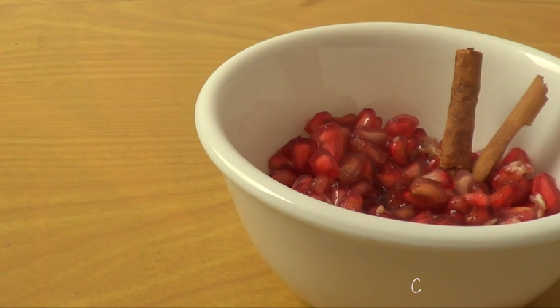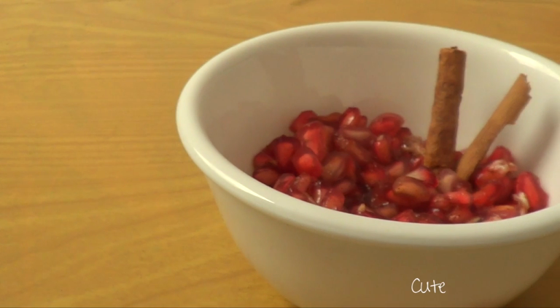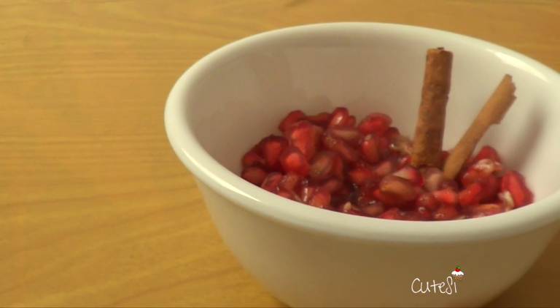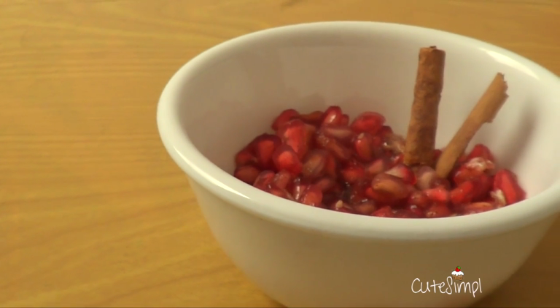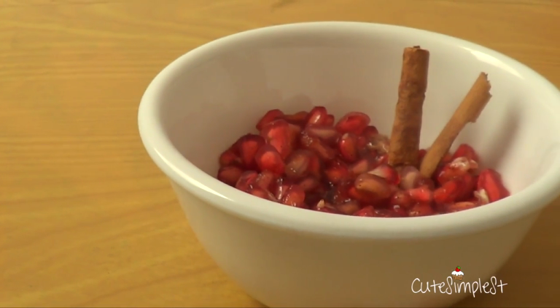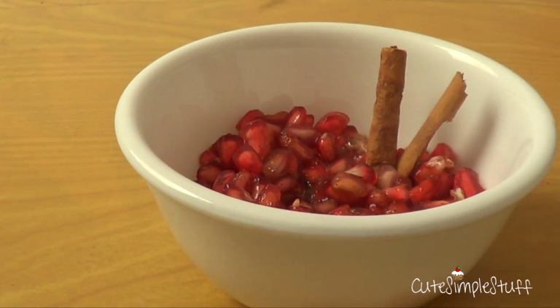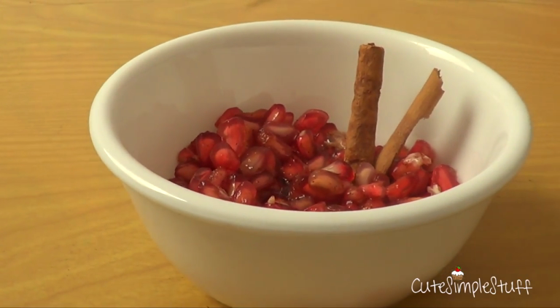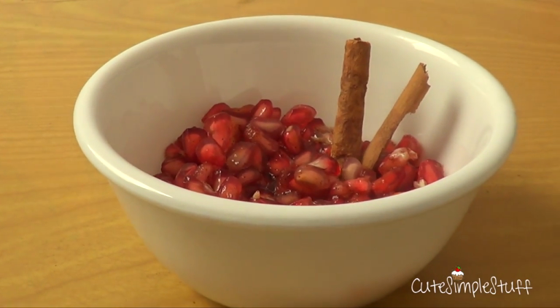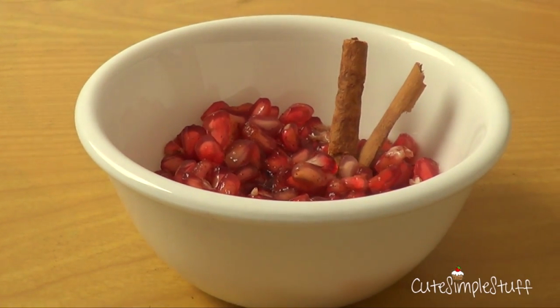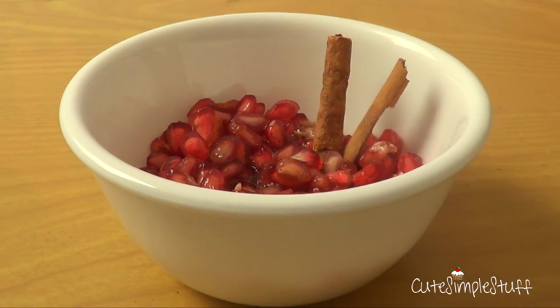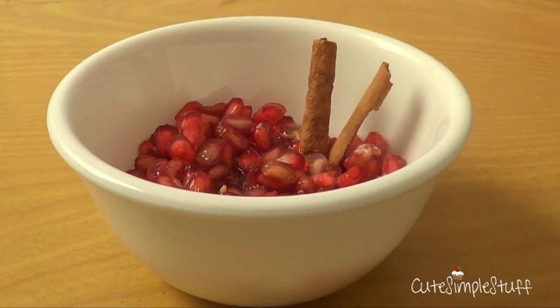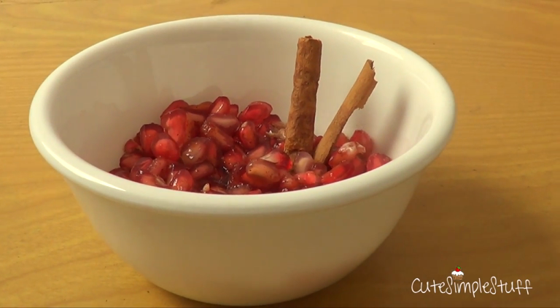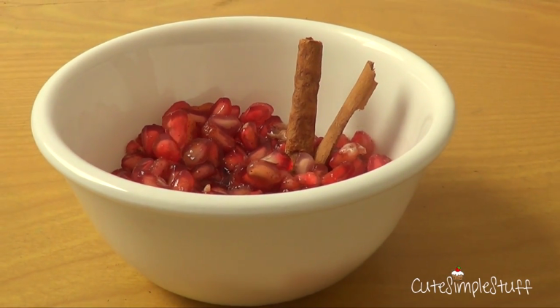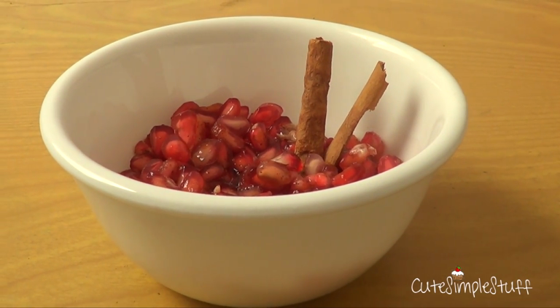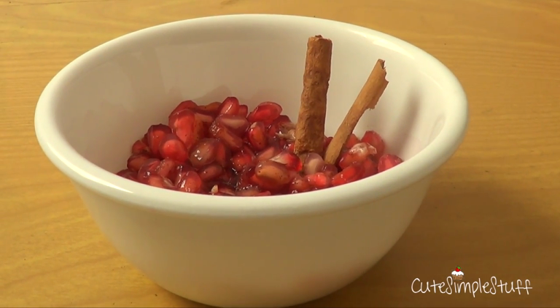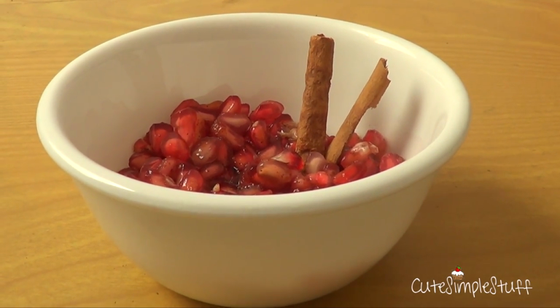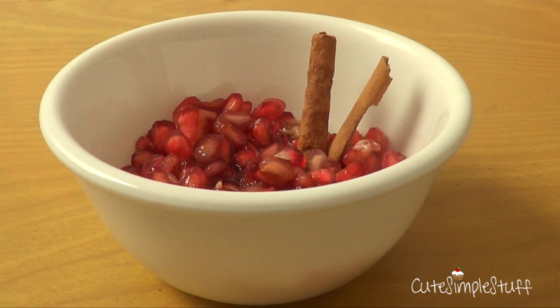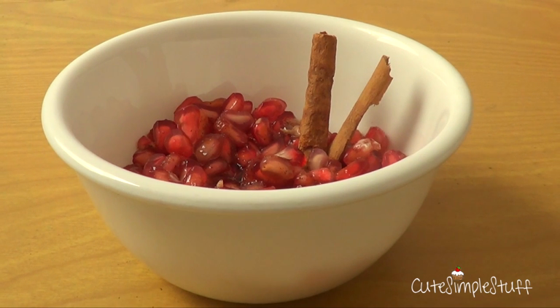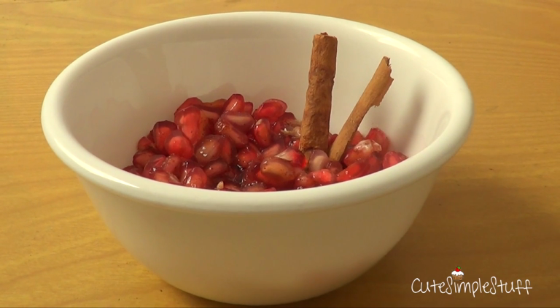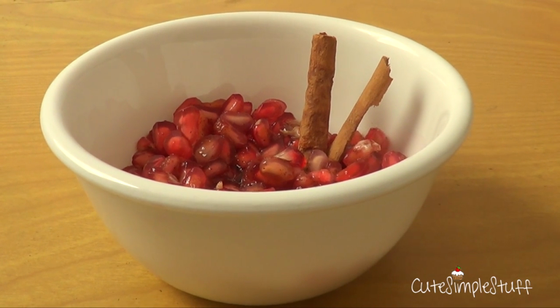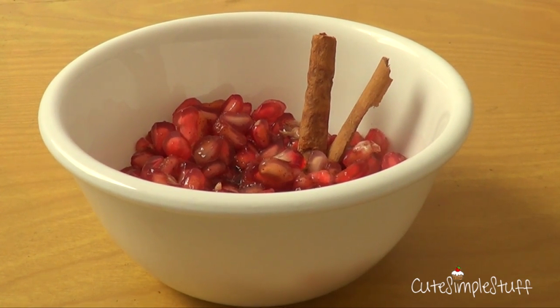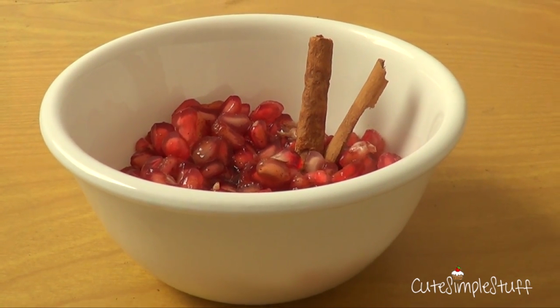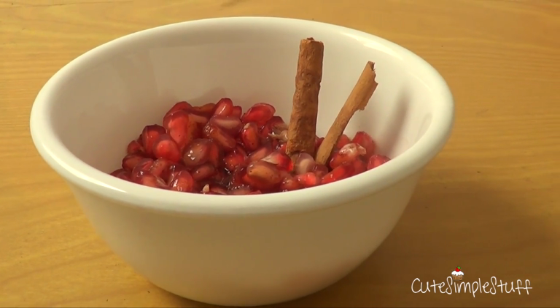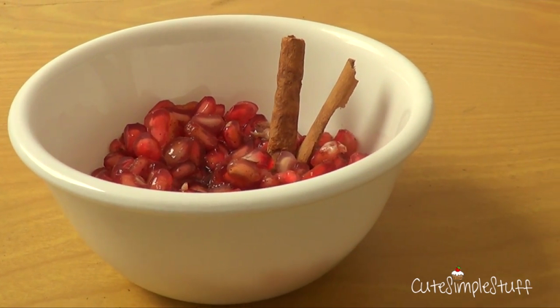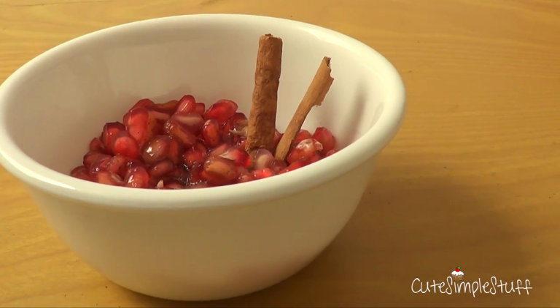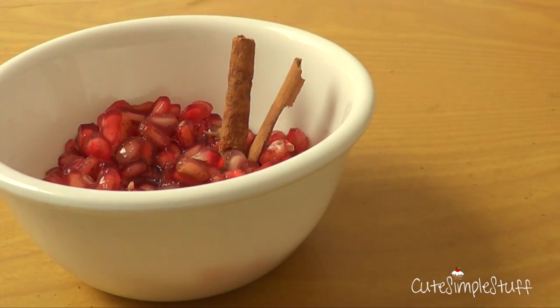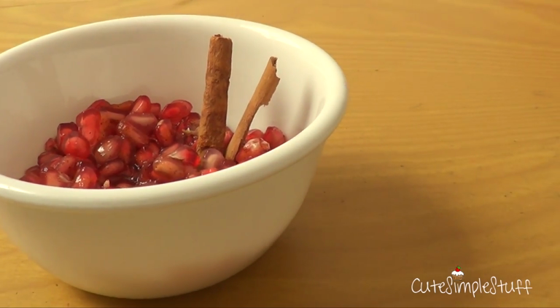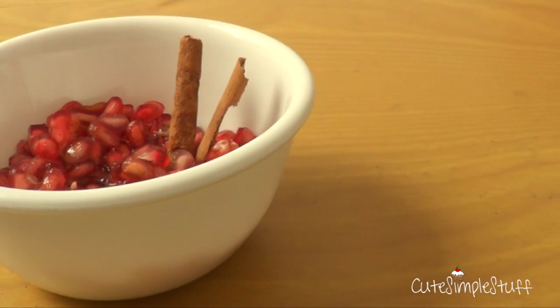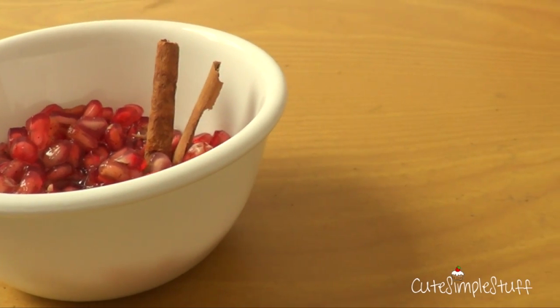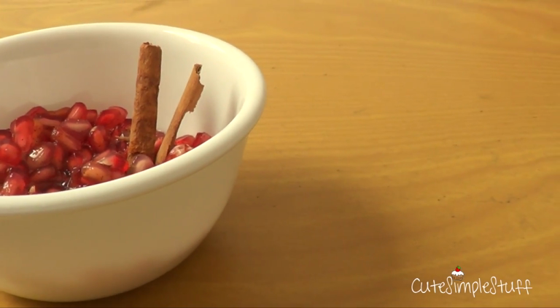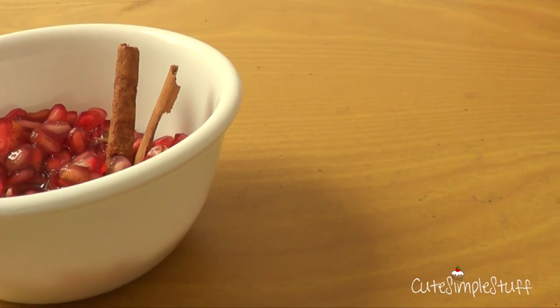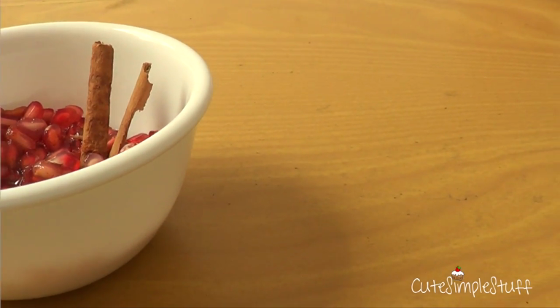Hey guys, it's Rene. Welcome to Usagers for the Weekend. Today I wanted to share with you a super, super simple, yet really effective and delicious recipe. It's actually one of my favorite ones from my childhood.